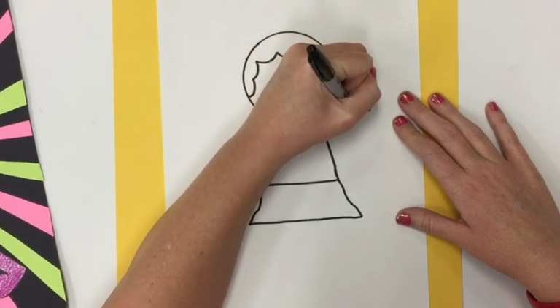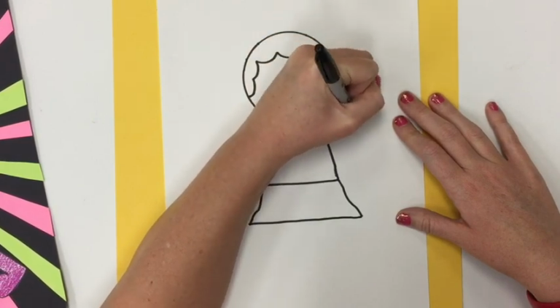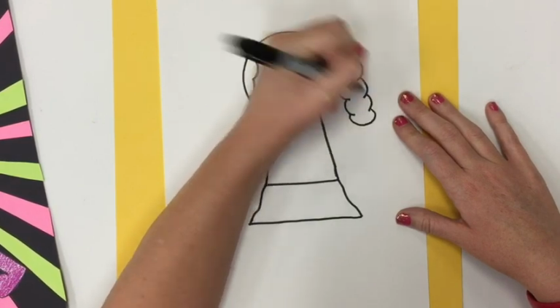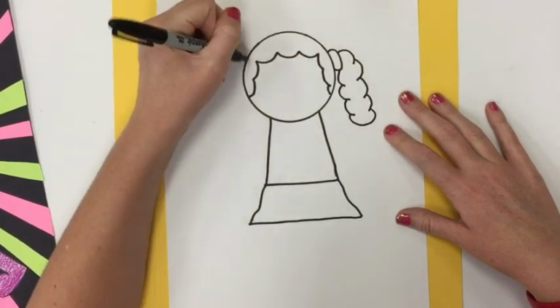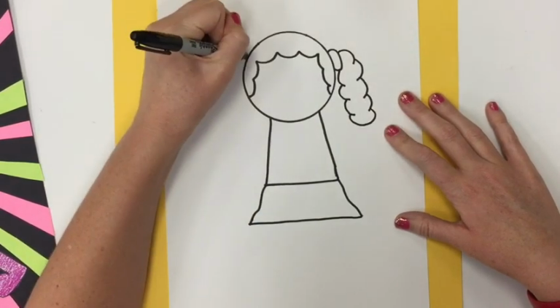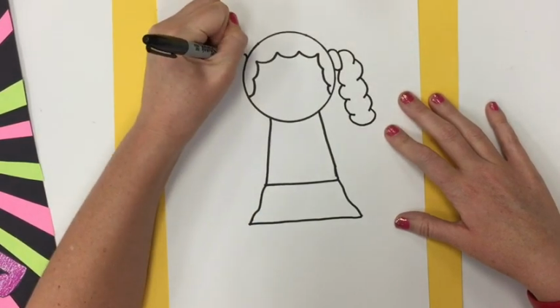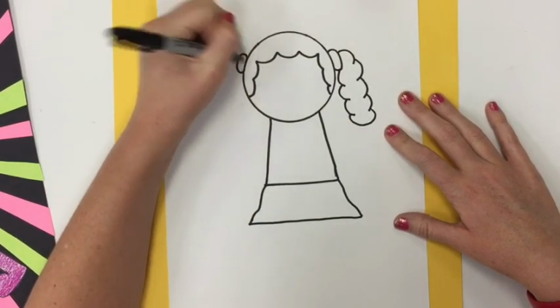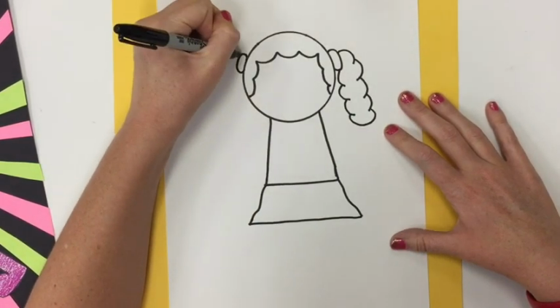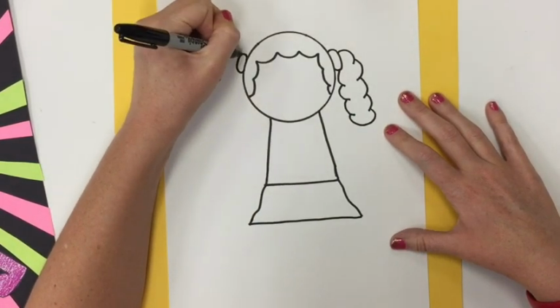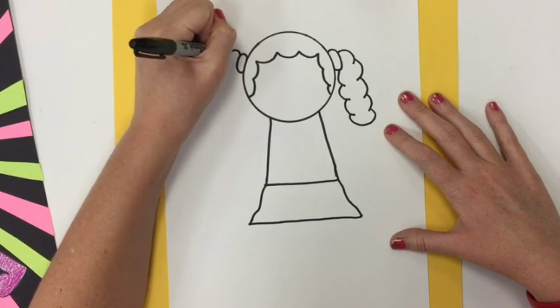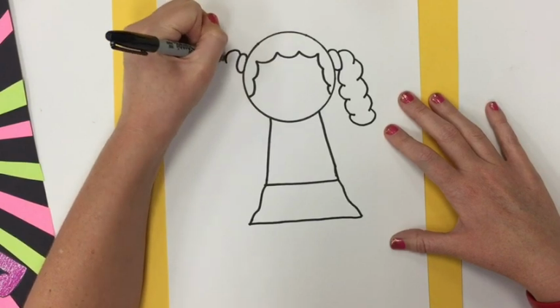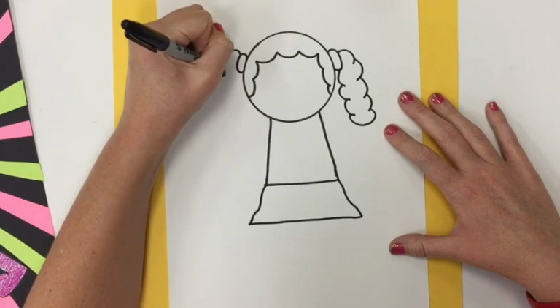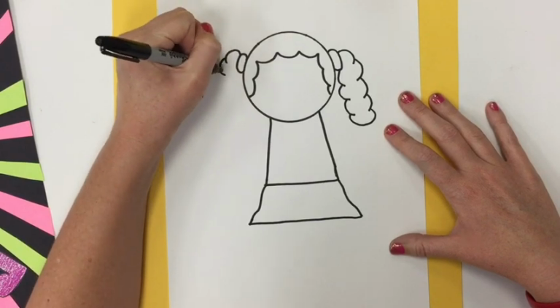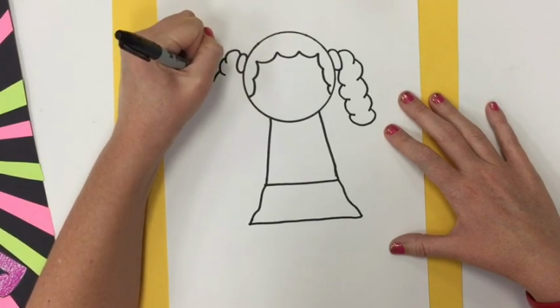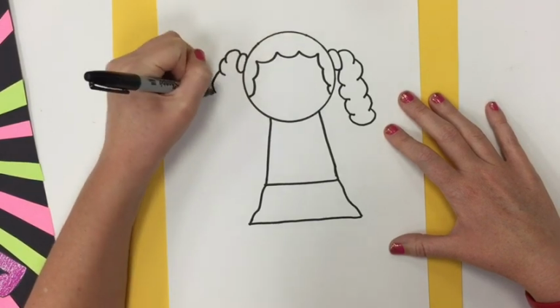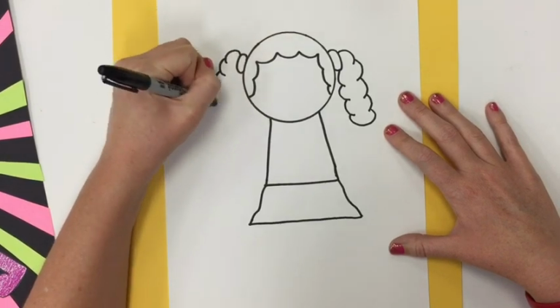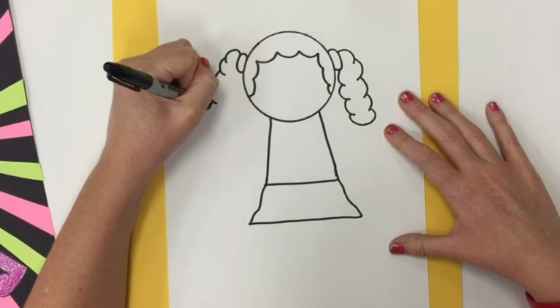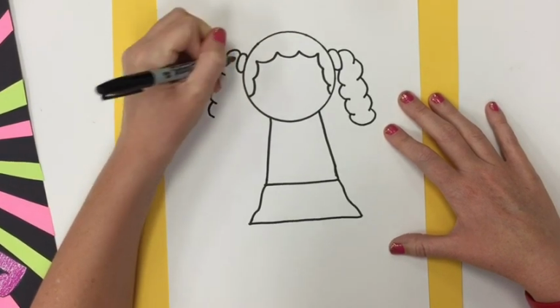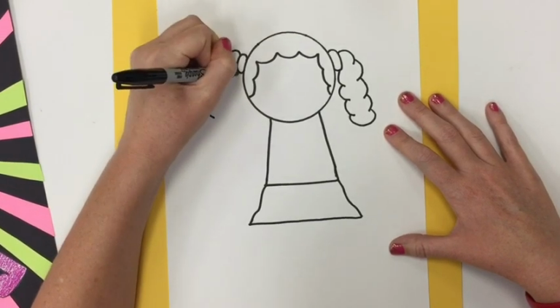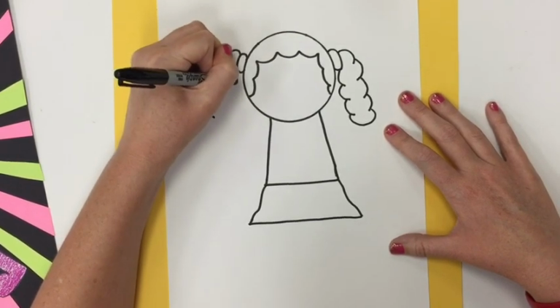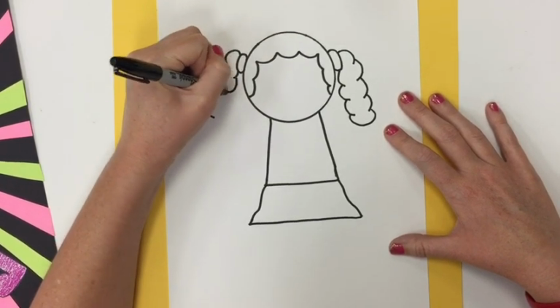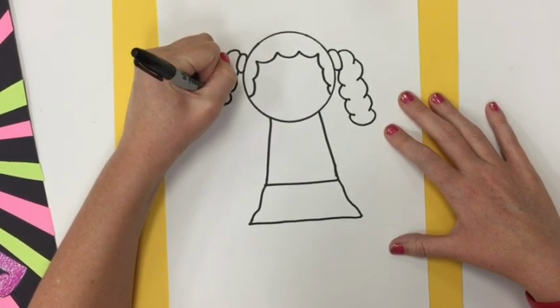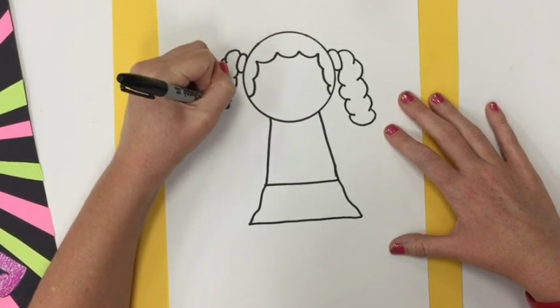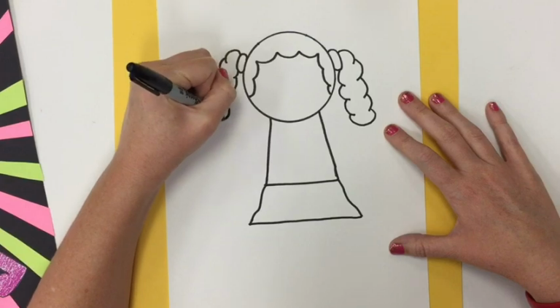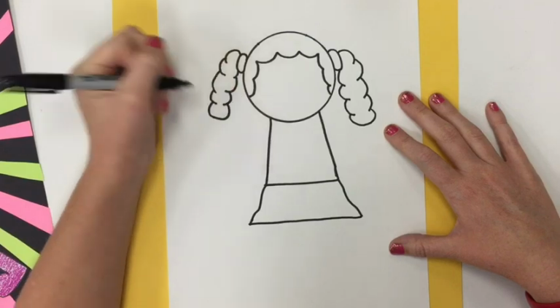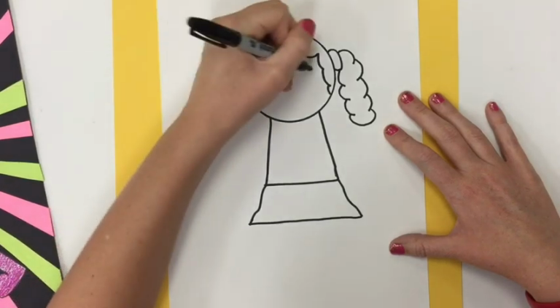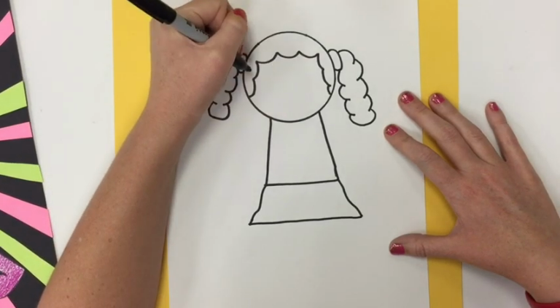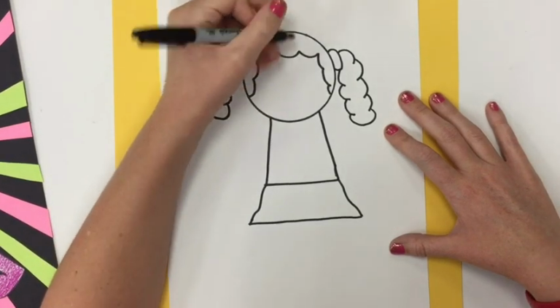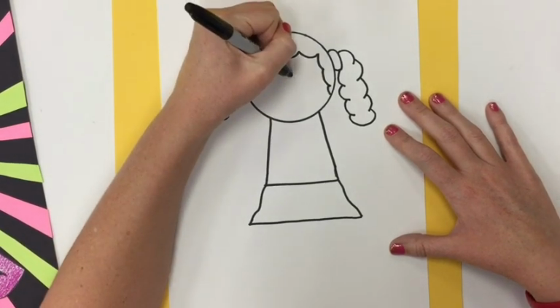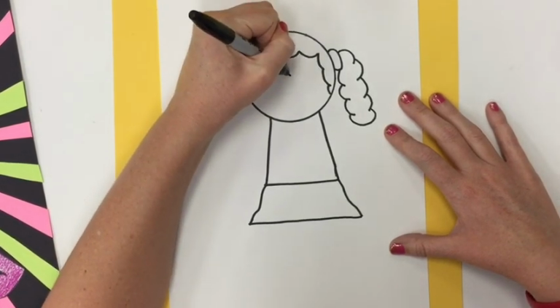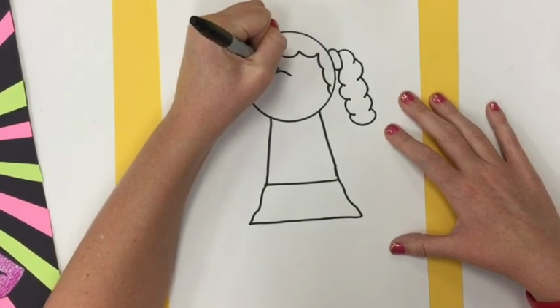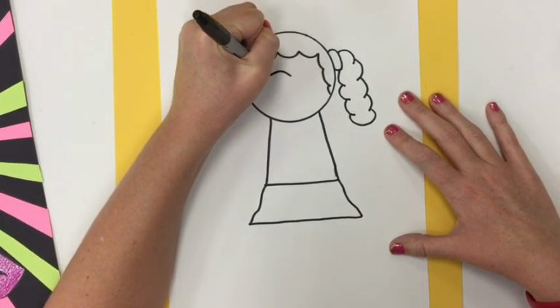Keep in mind that we will be cutting these out, so we want everything to be drawn as a shape and not a line. So try to make everything drawn as a shape and not a line.